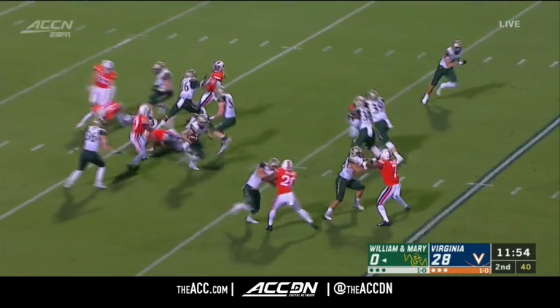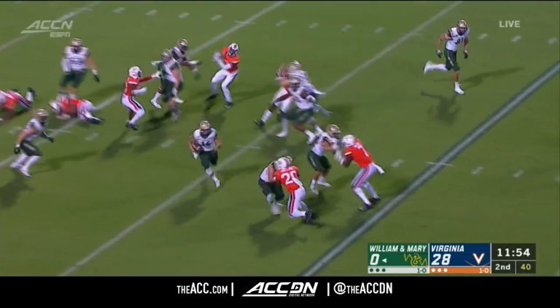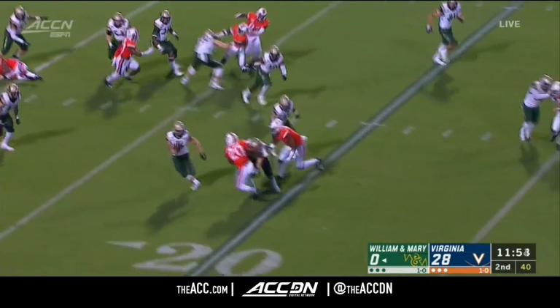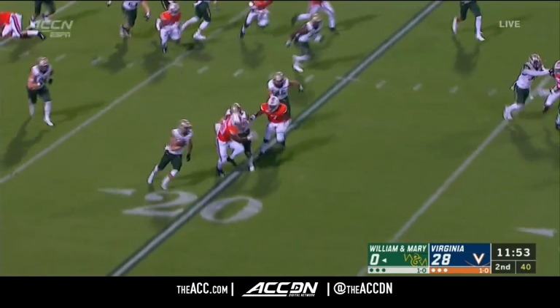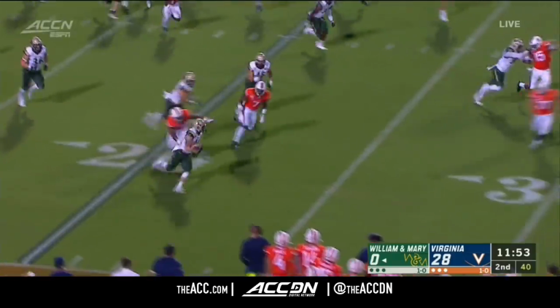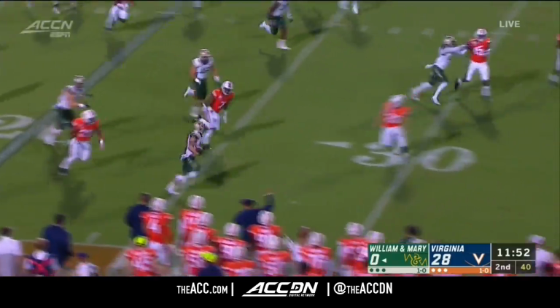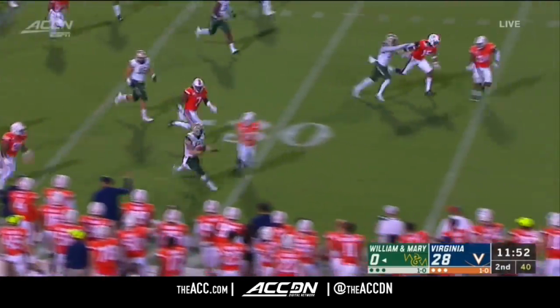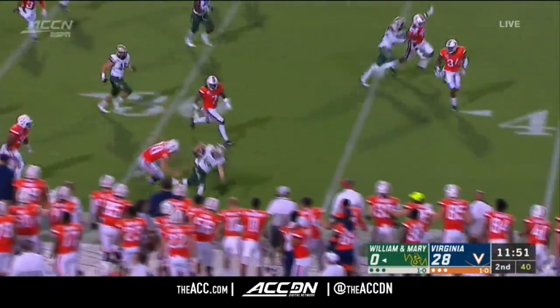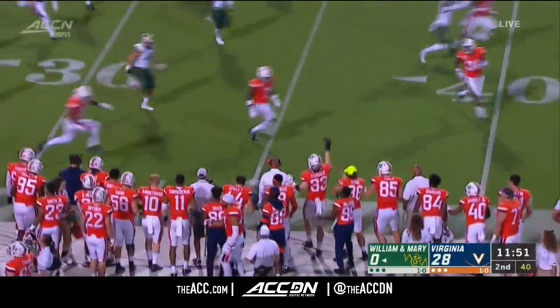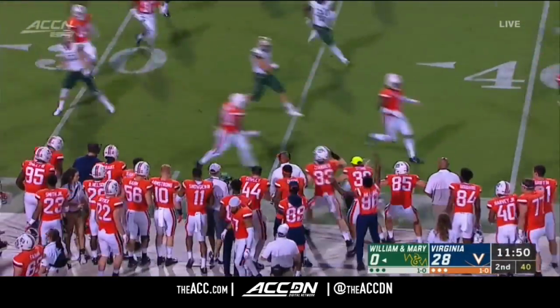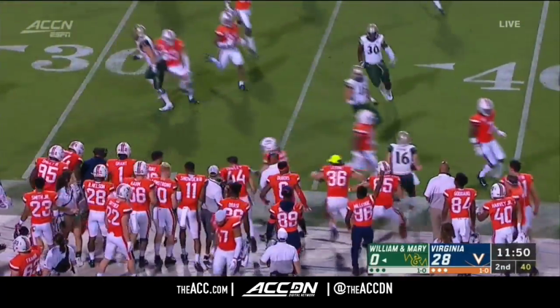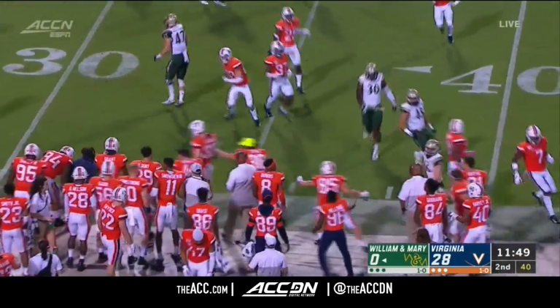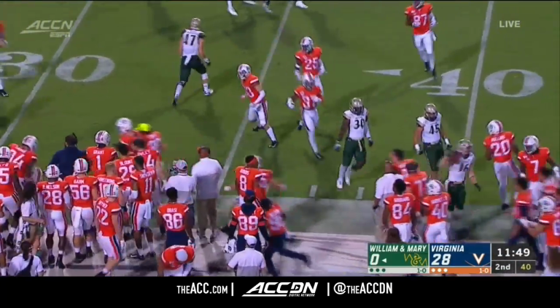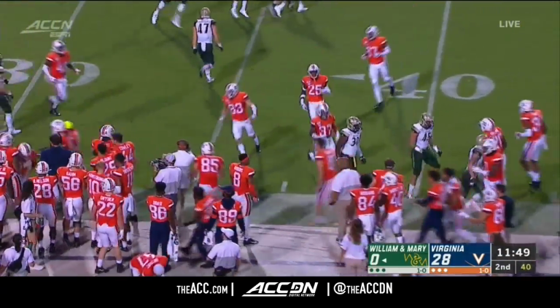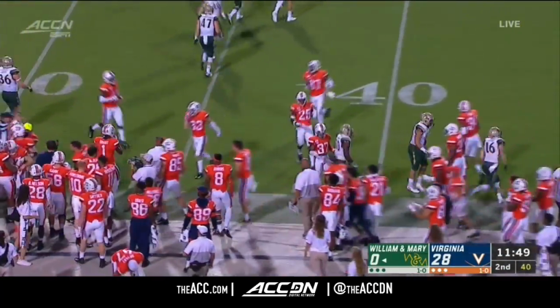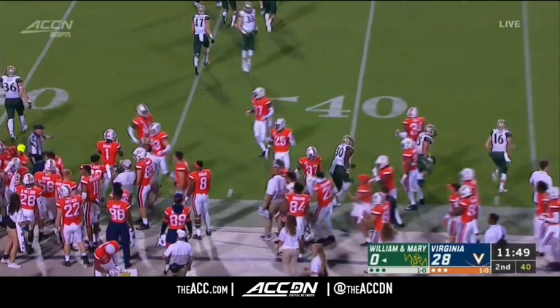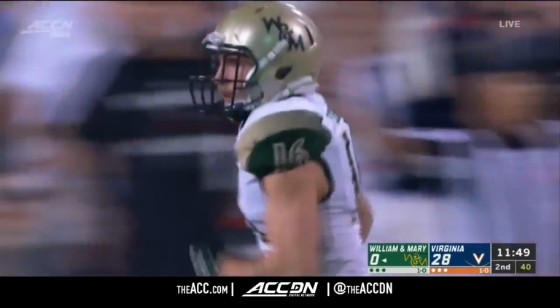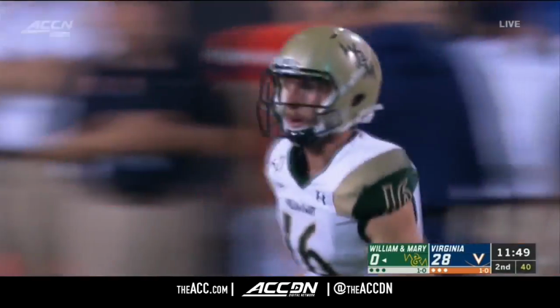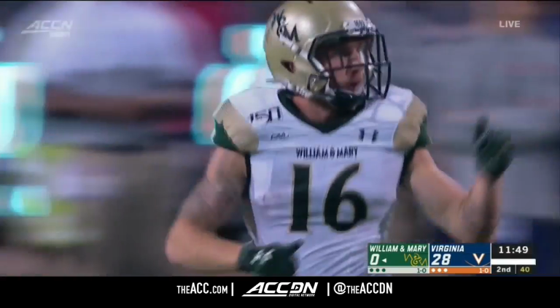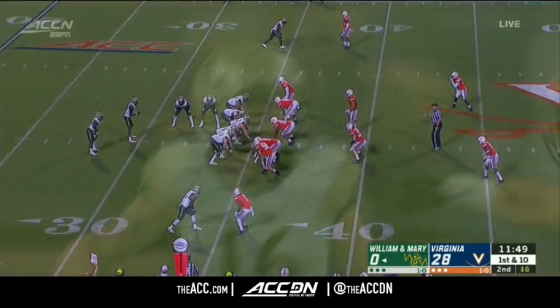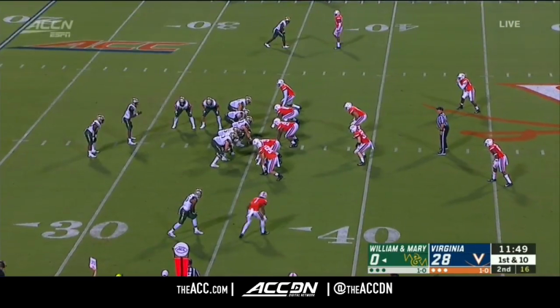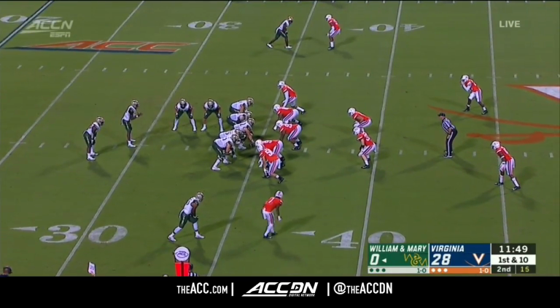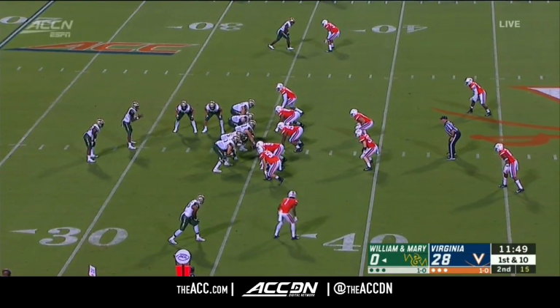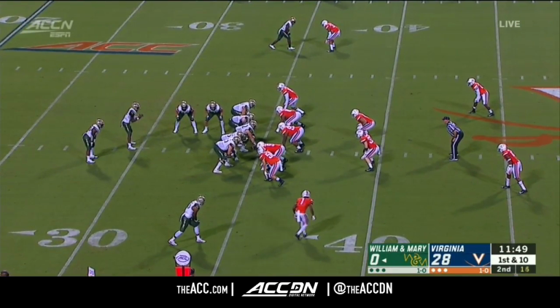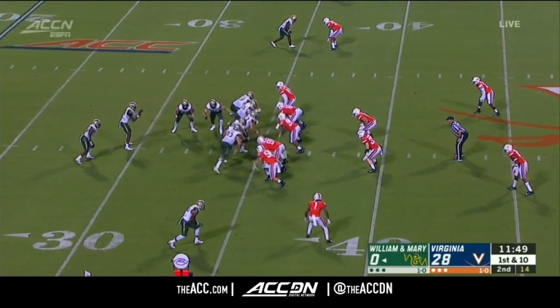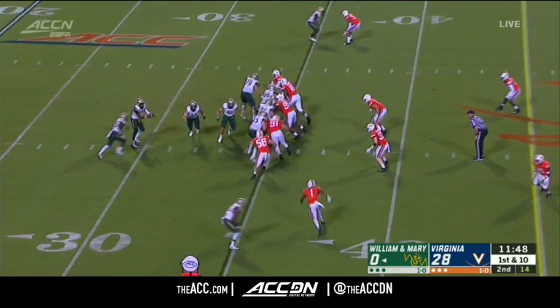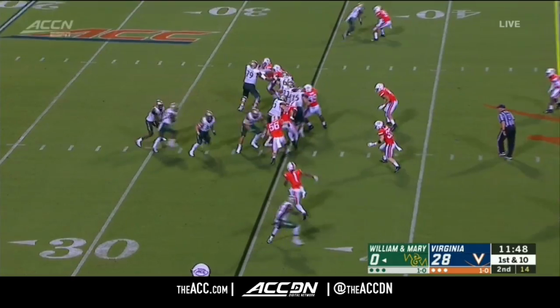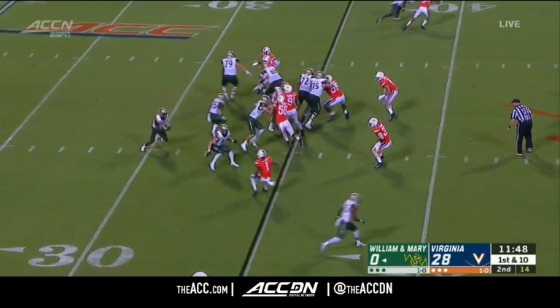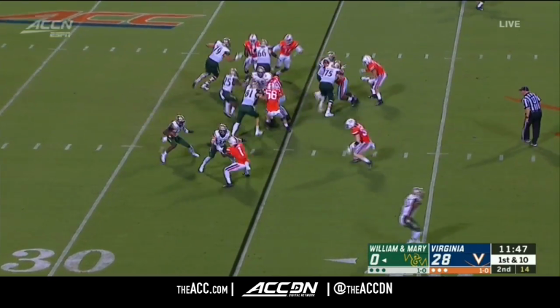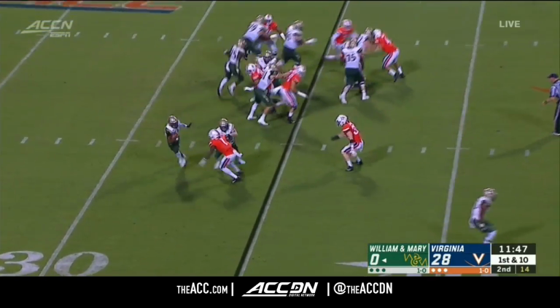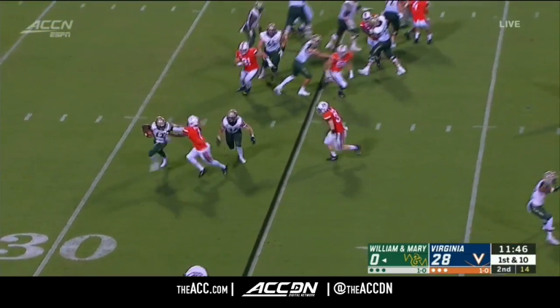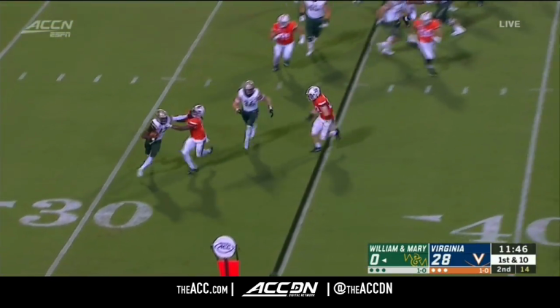The Tribe will run this out. Yoder with a nice return for William and Mary. Come on, Coach. Nacho Libre, Coach. That was Oscar-worthy, I guess.